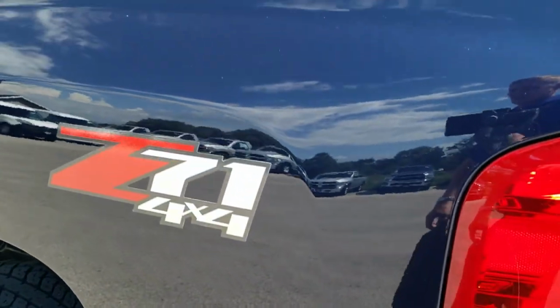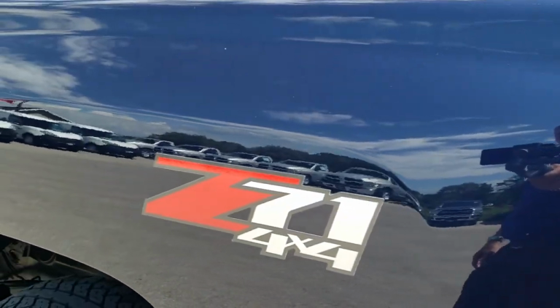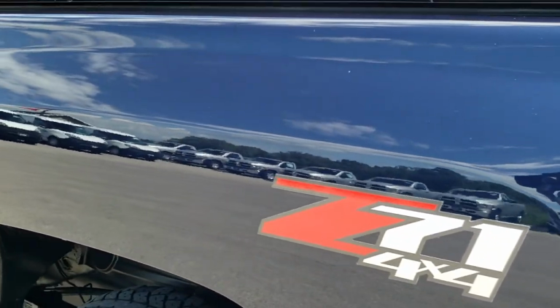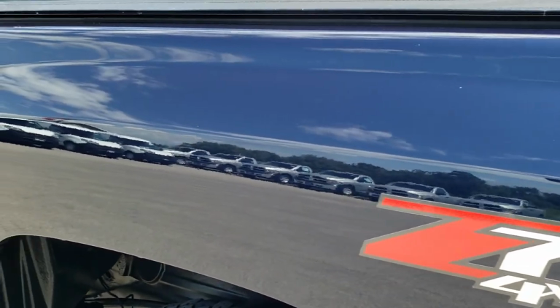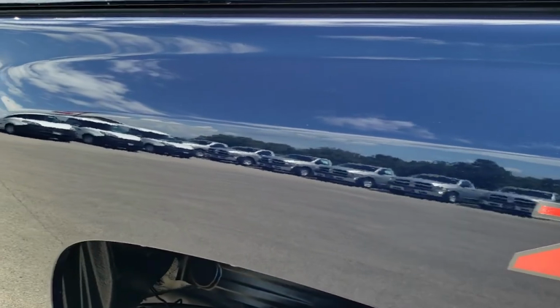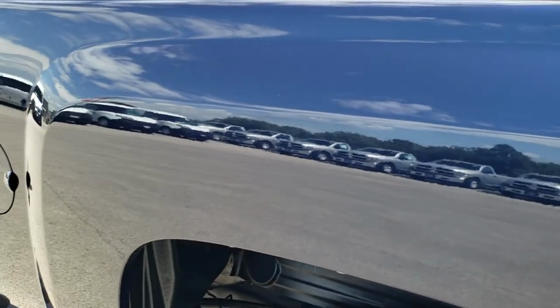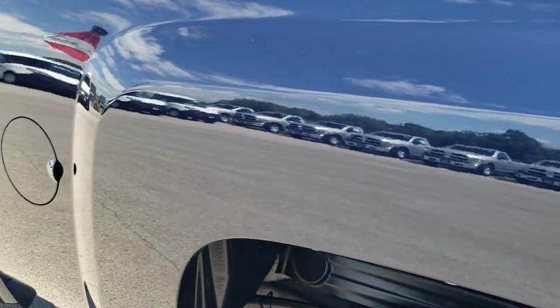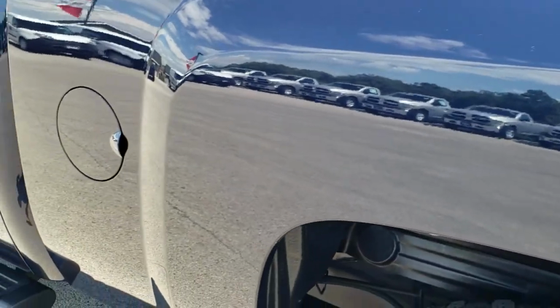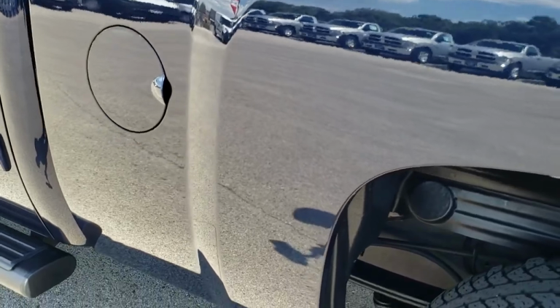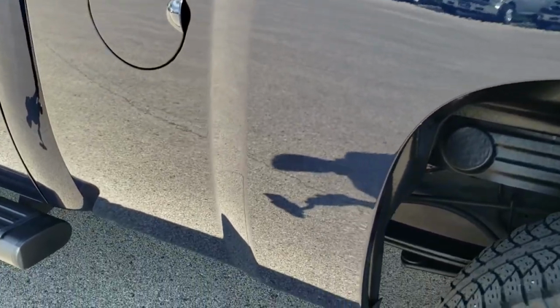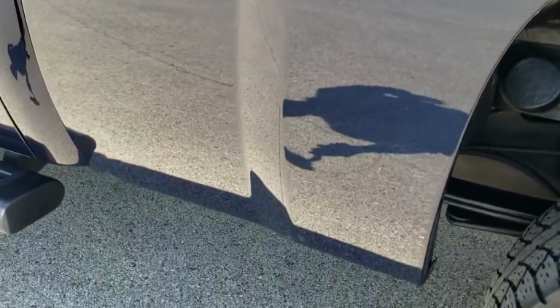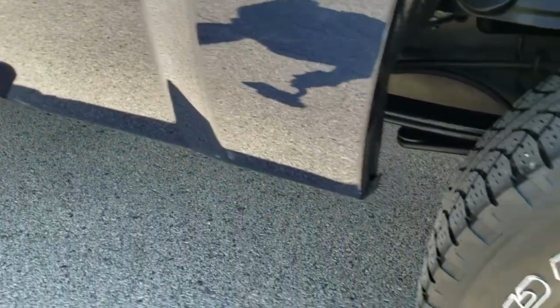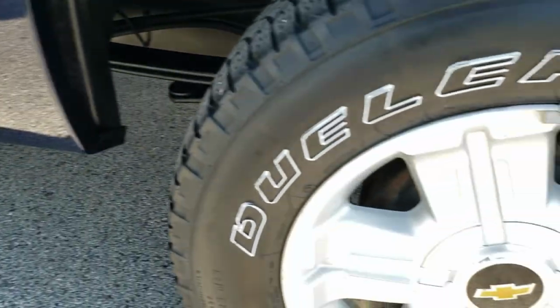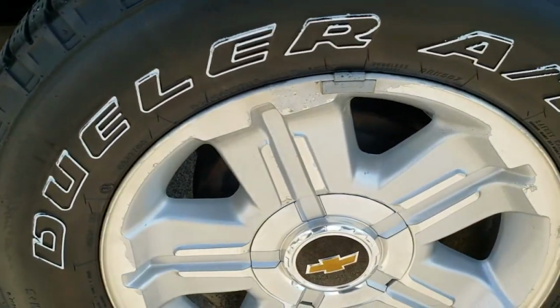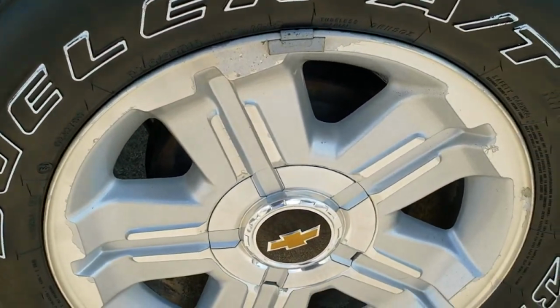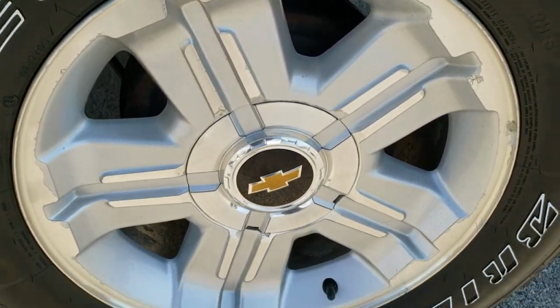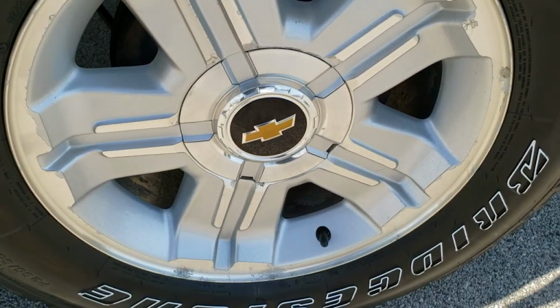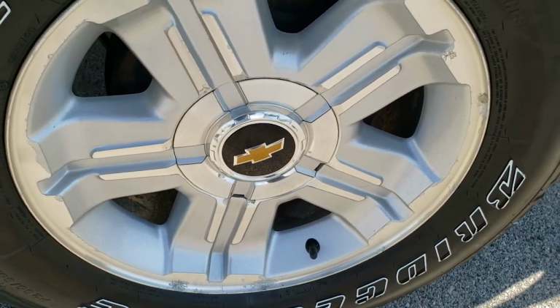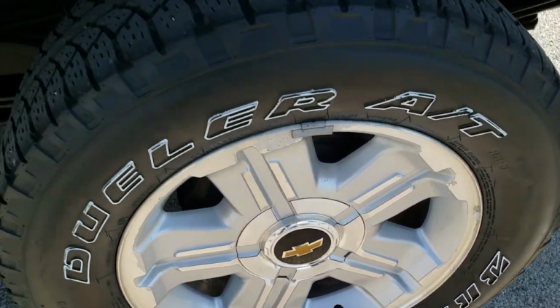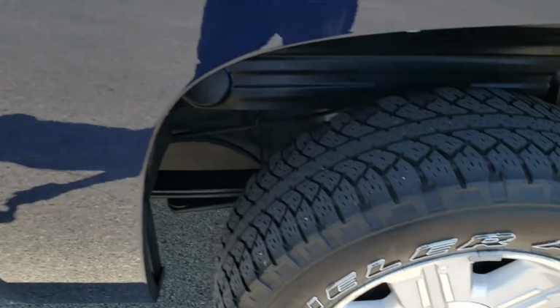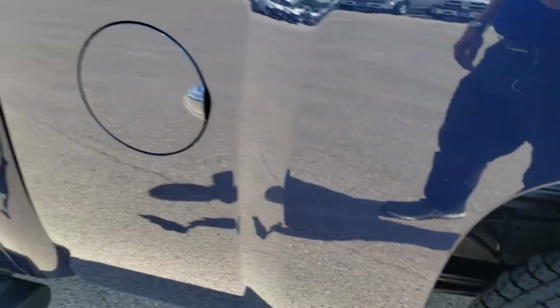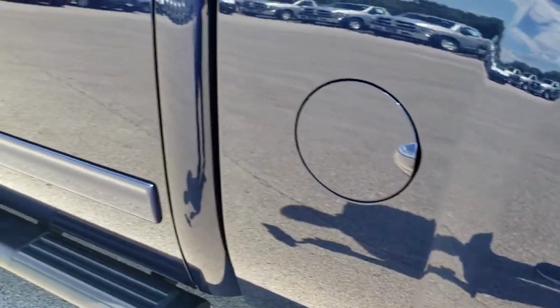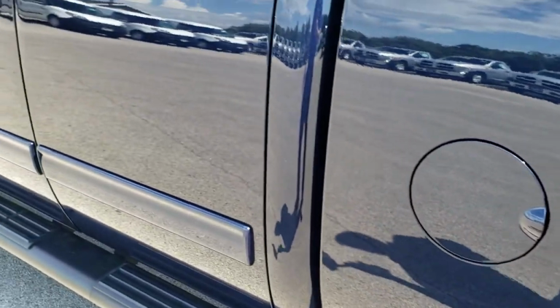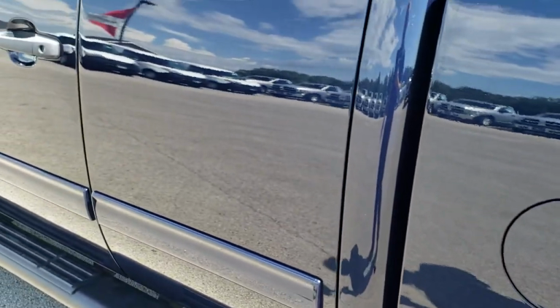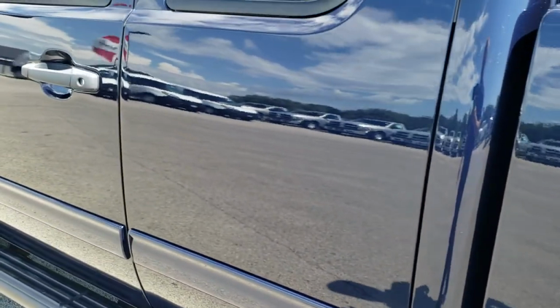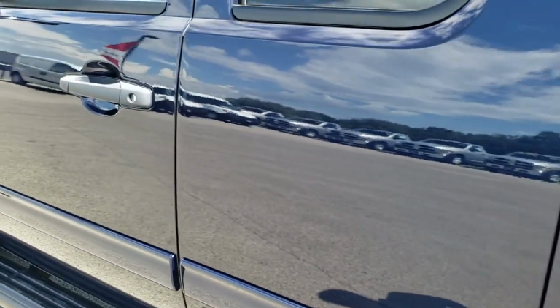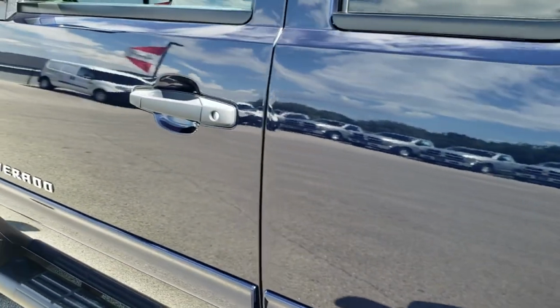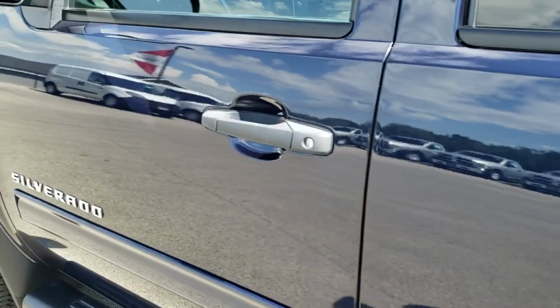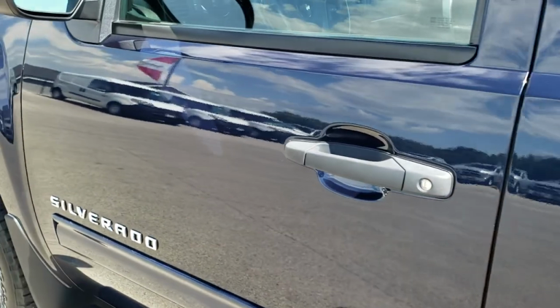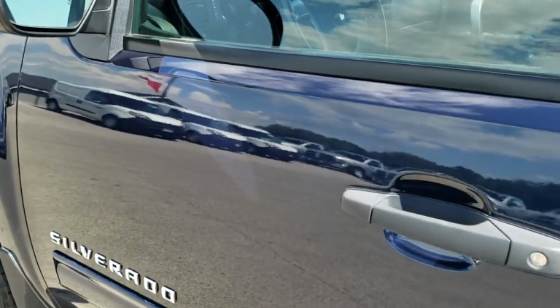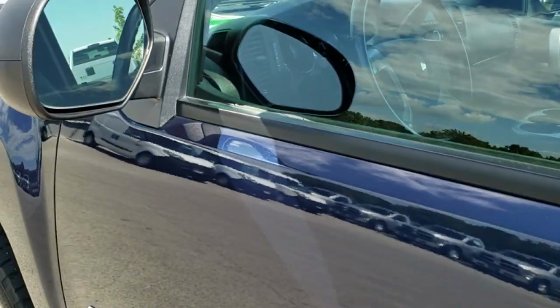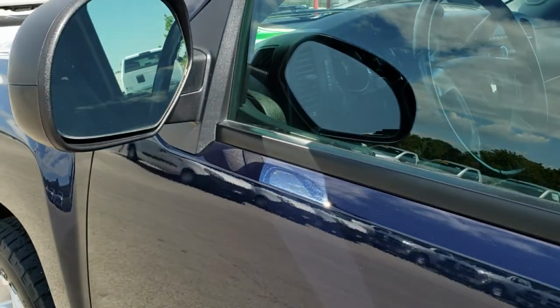Down this side of the truck and back here is in excellent condition — didn't see any dents or dings. This back rim is in excellent shape as well. And down the rest of this side of the truck, very, very clean. It does have the power mirrors.